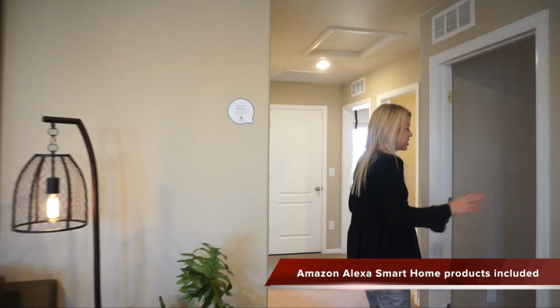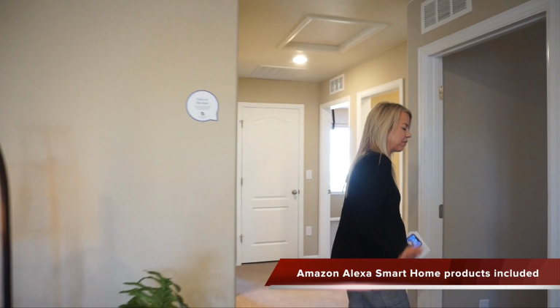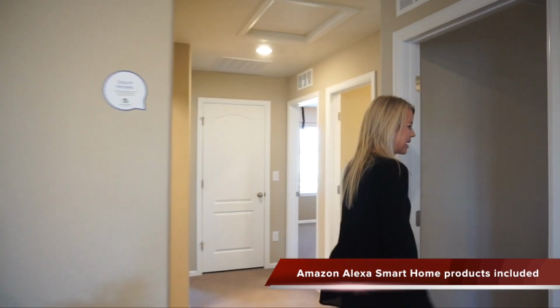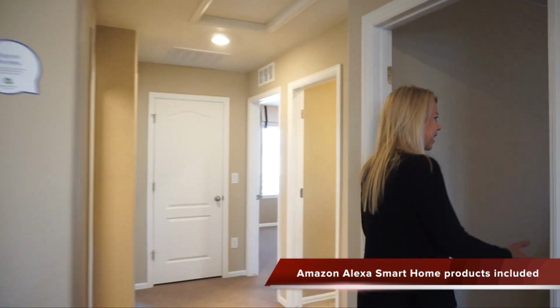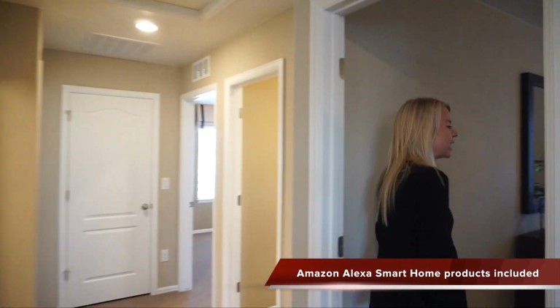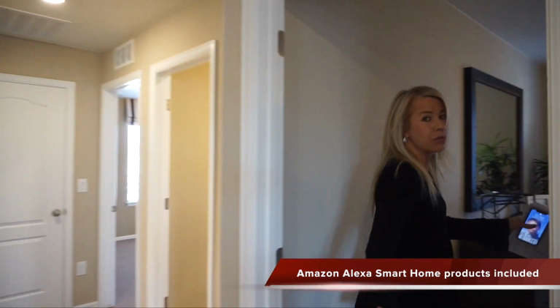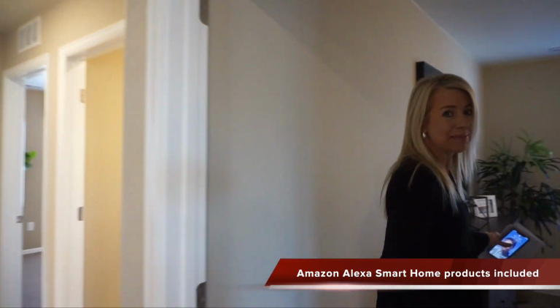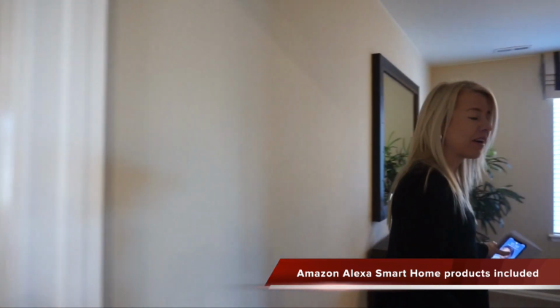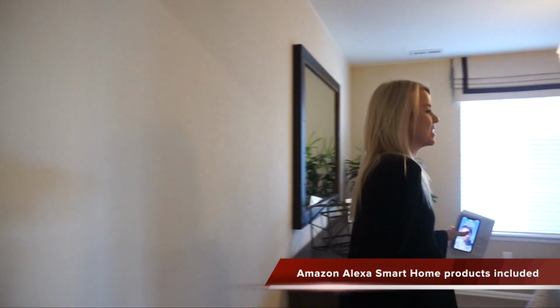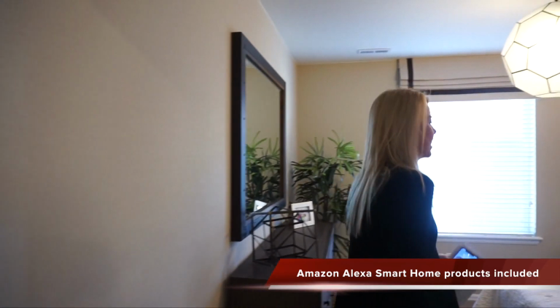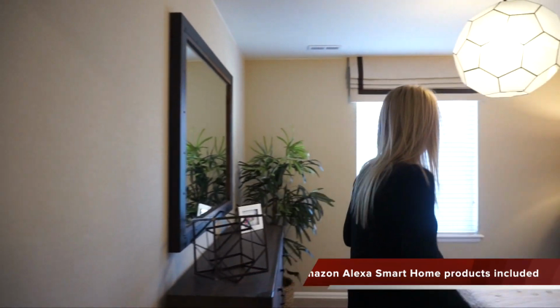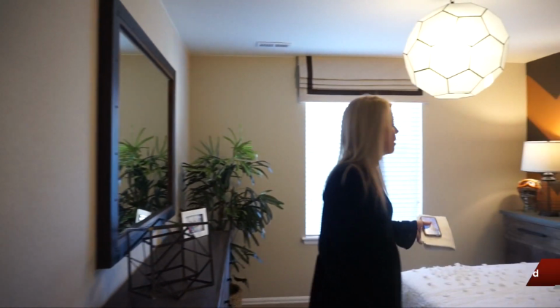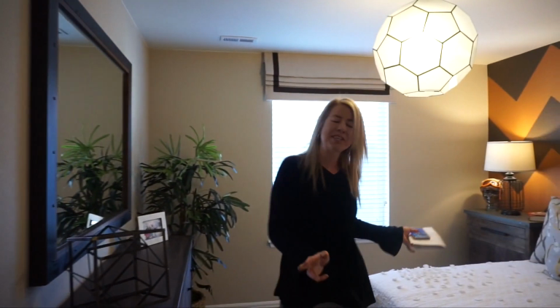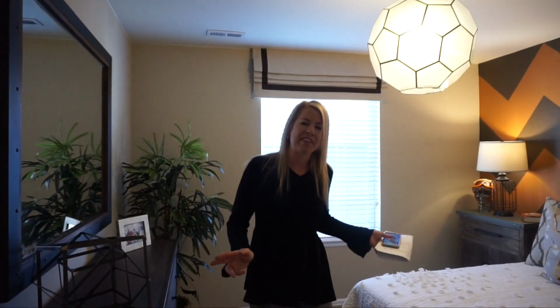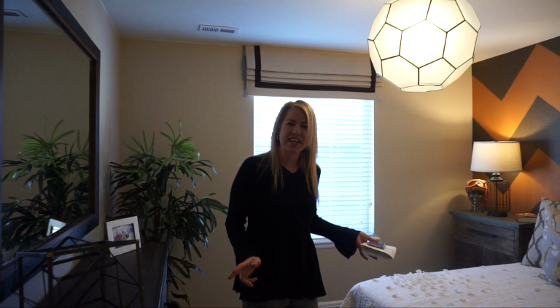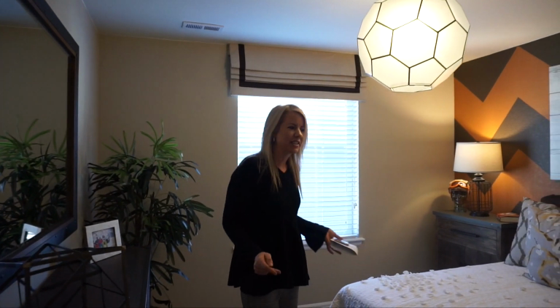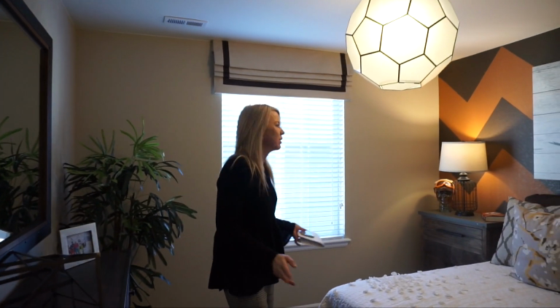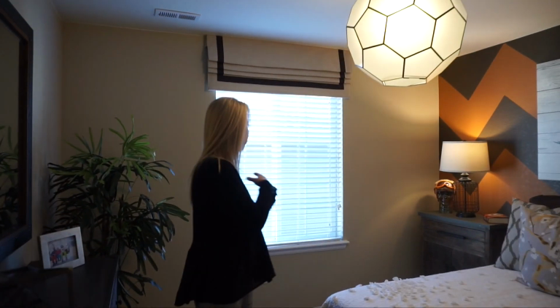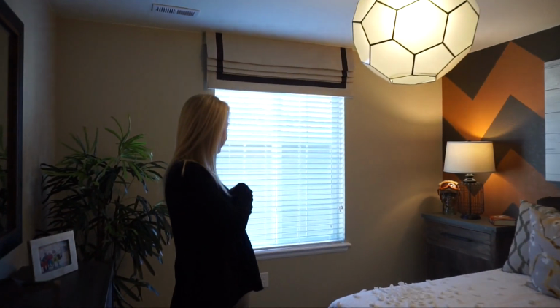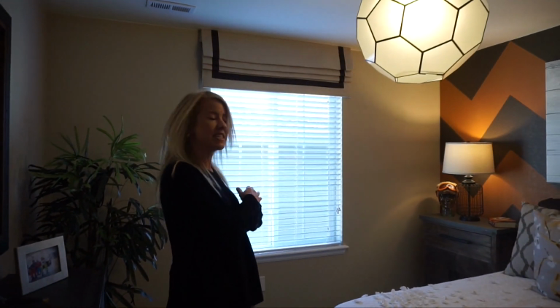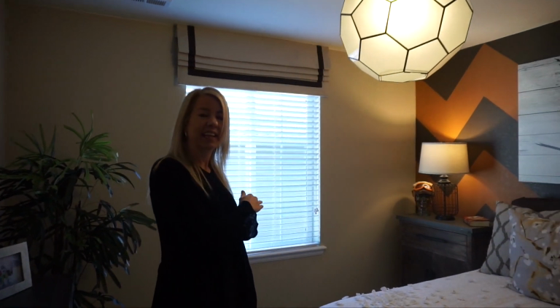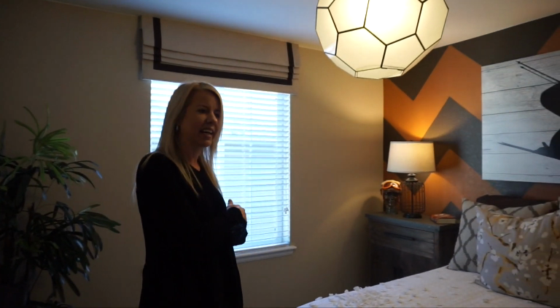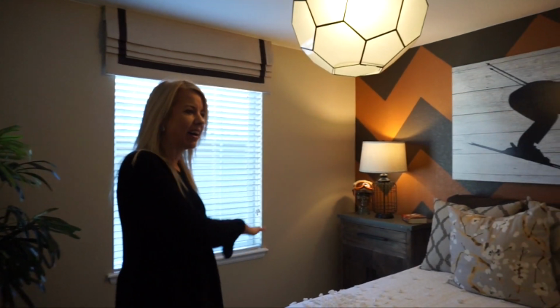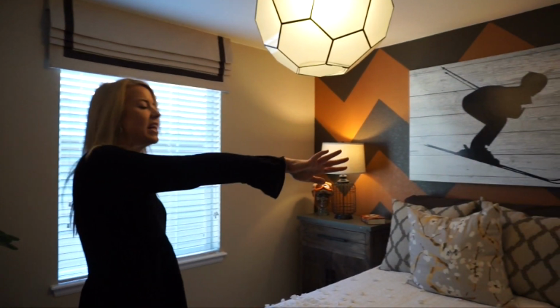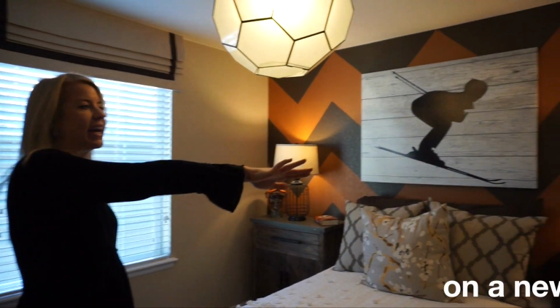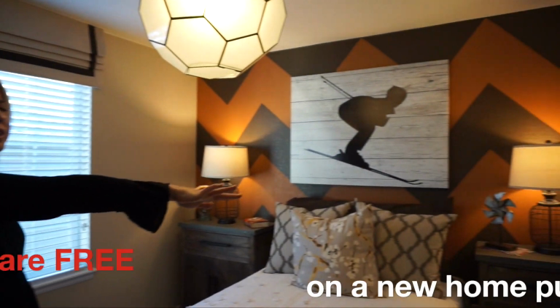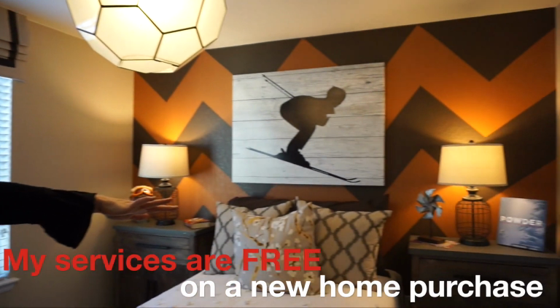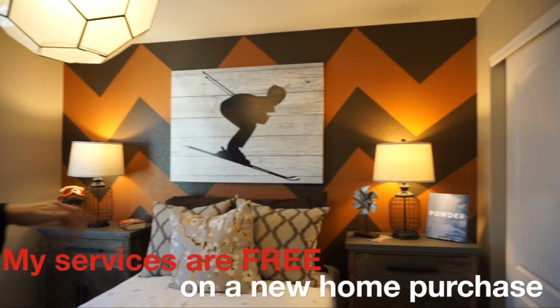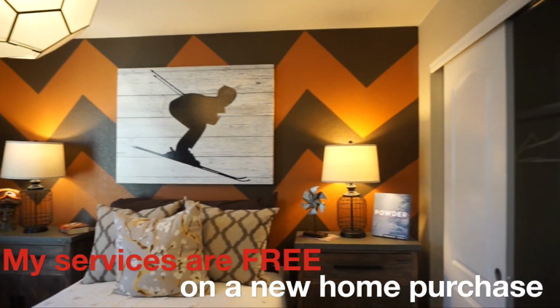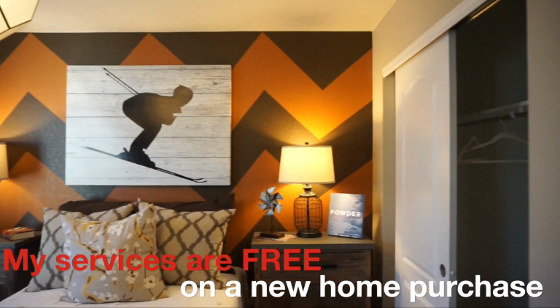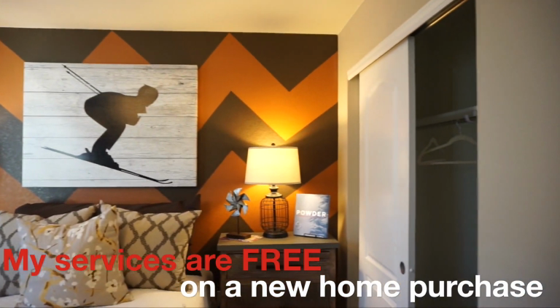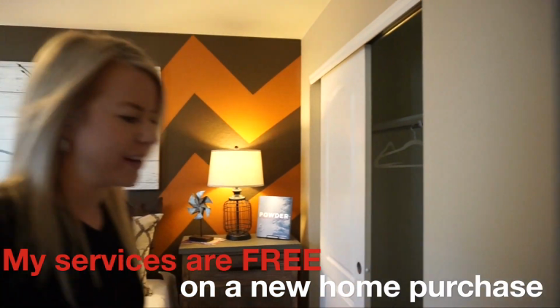Moving right past the loft here we come to our first secondary bedroom — pretty much your average size kids room. One window here facing the side of the house and traditional slider closet doors right there.